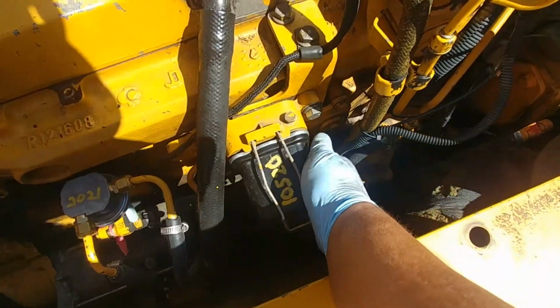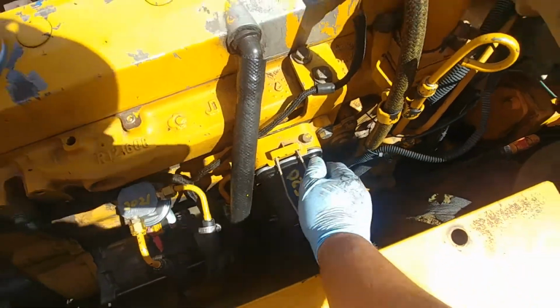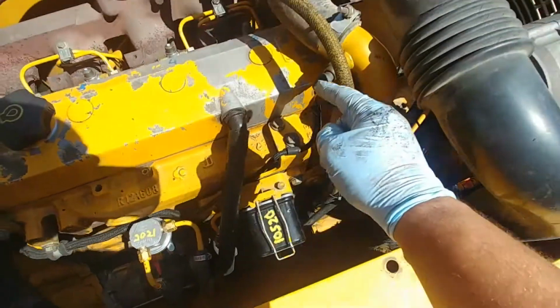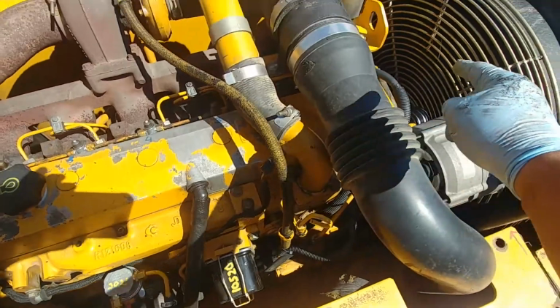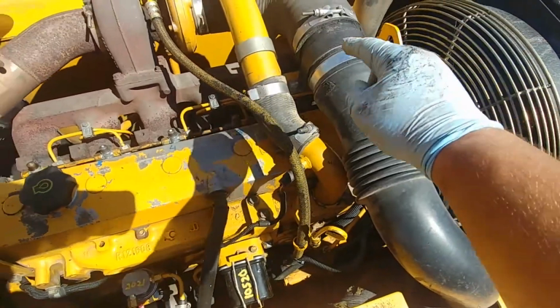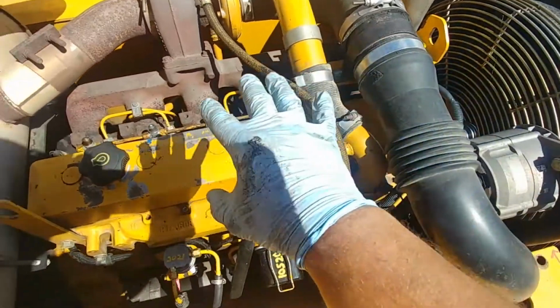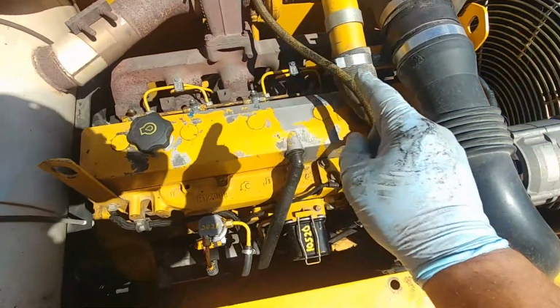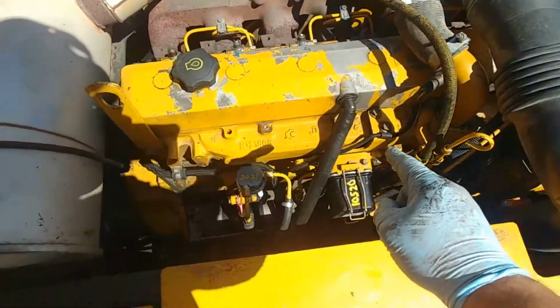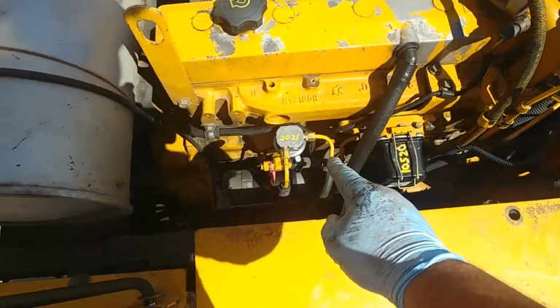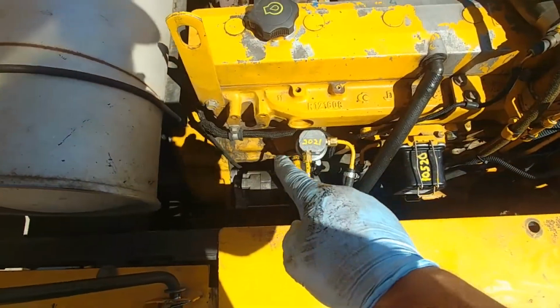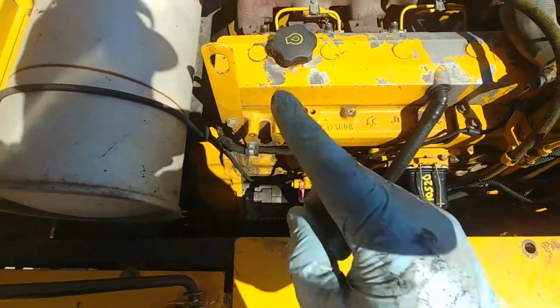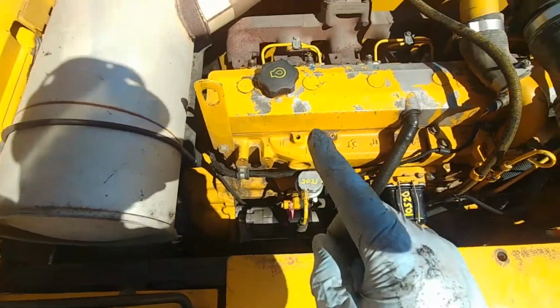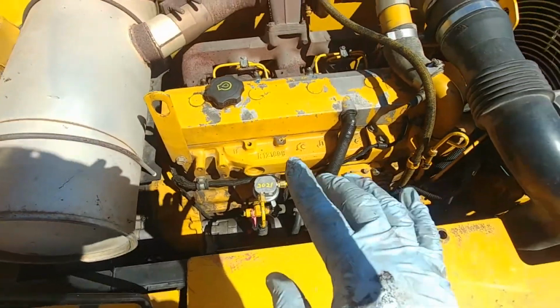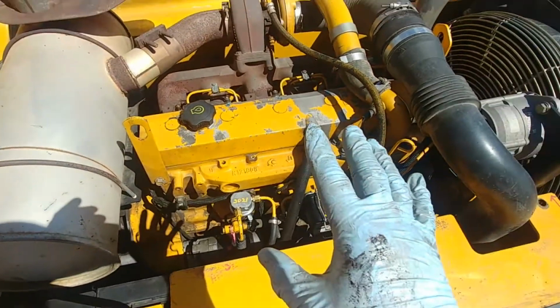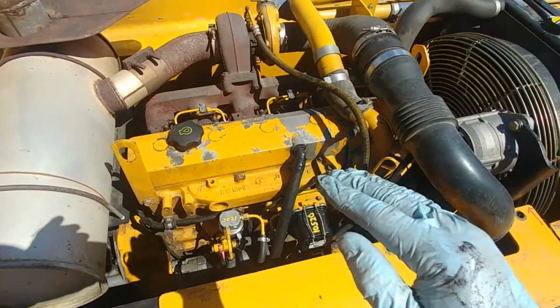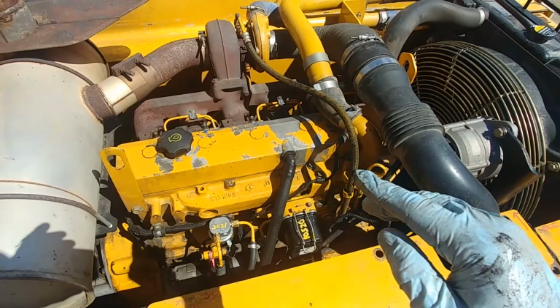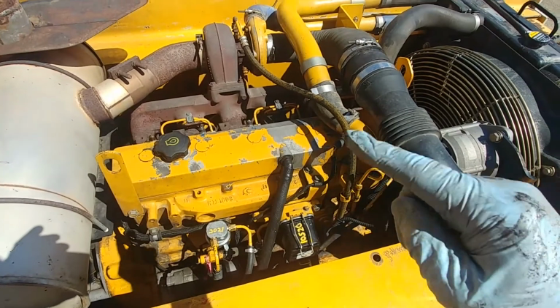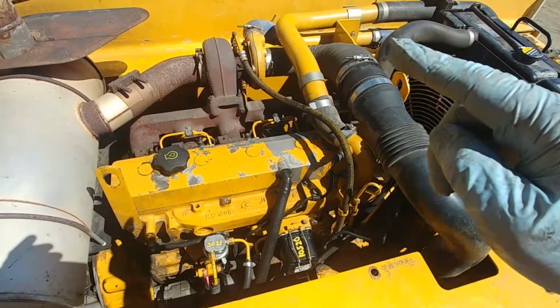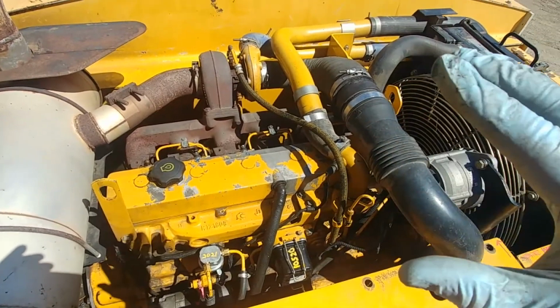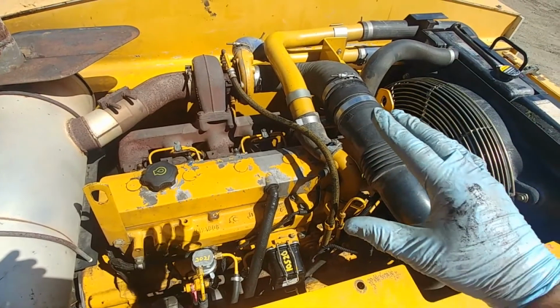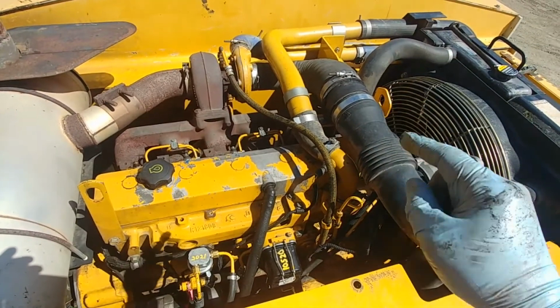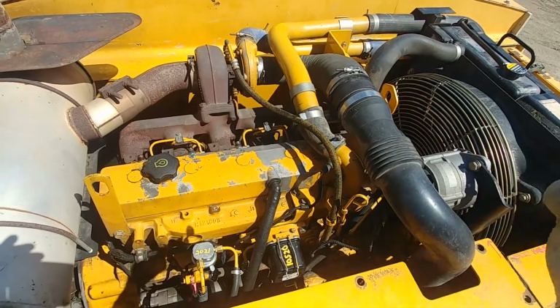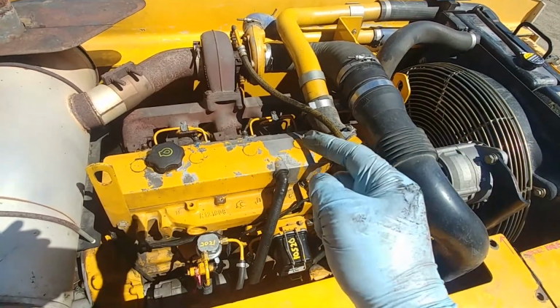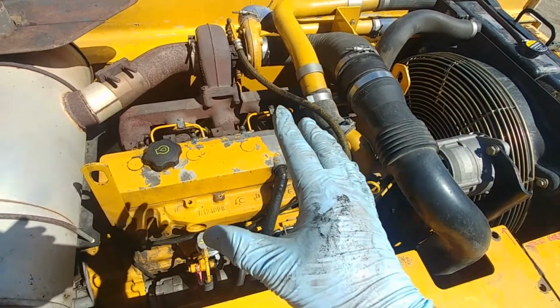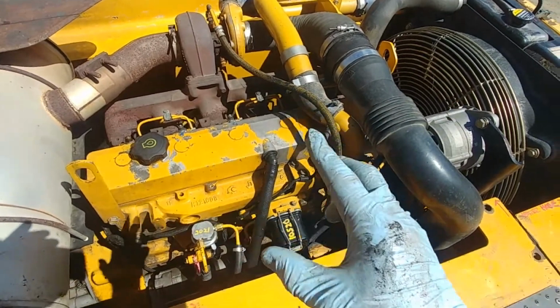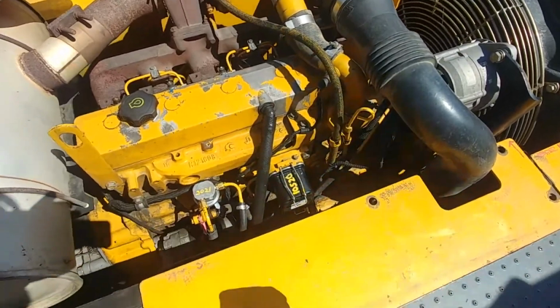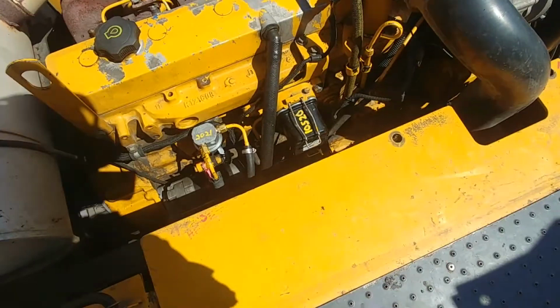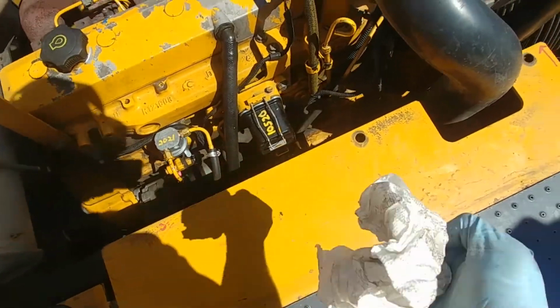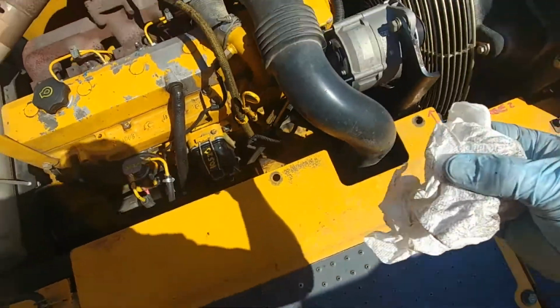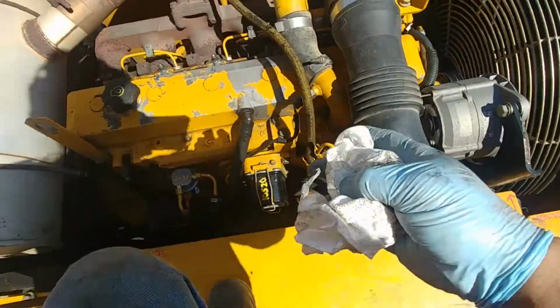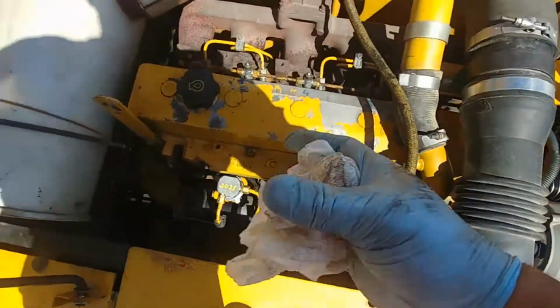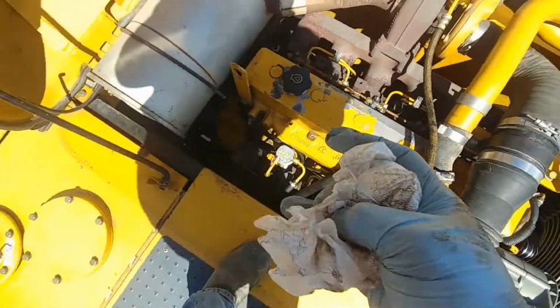Restricted fuel flow from the tank to the injection pump. This is a 6A John Deere Powertech diesel and the machine is a 2054D hydraulic road builder excavator, also known as a logger.